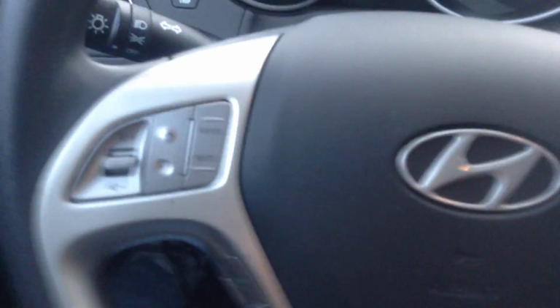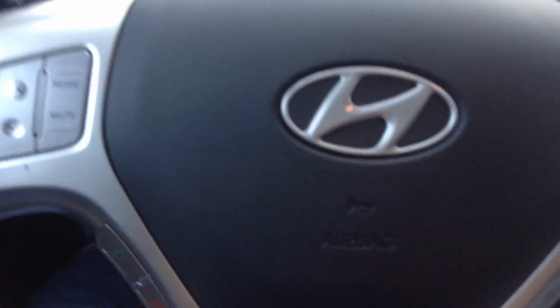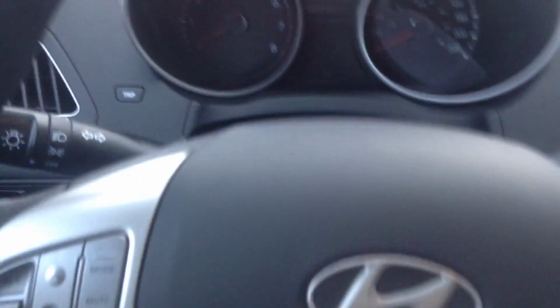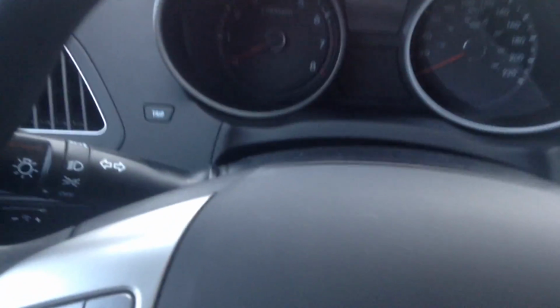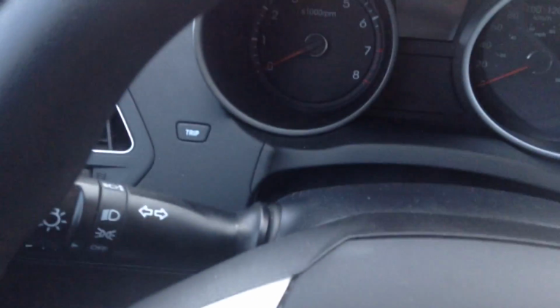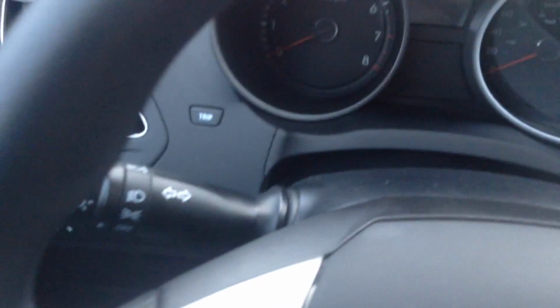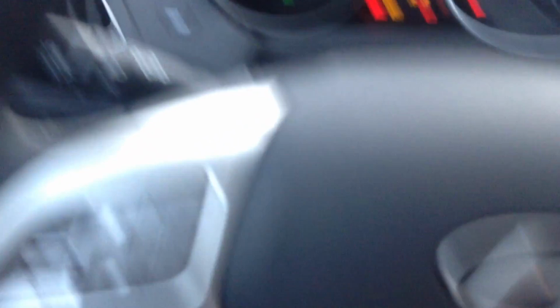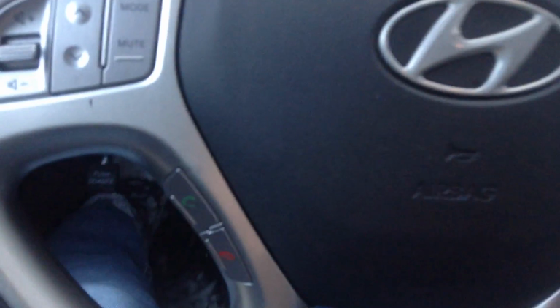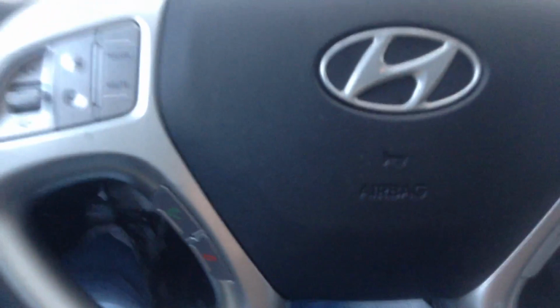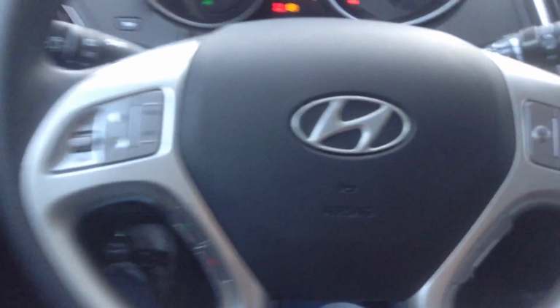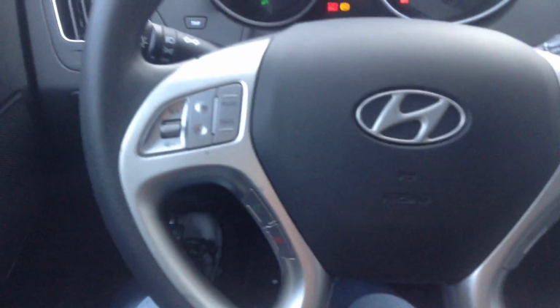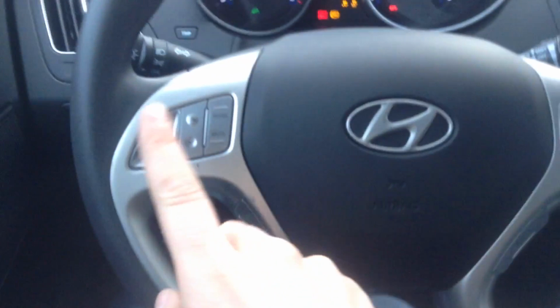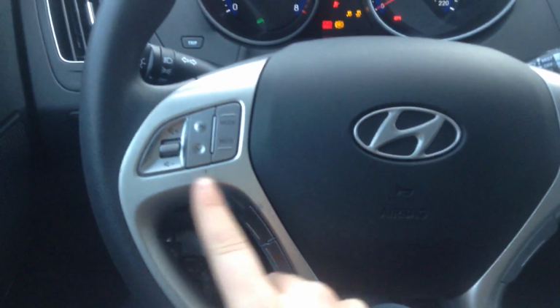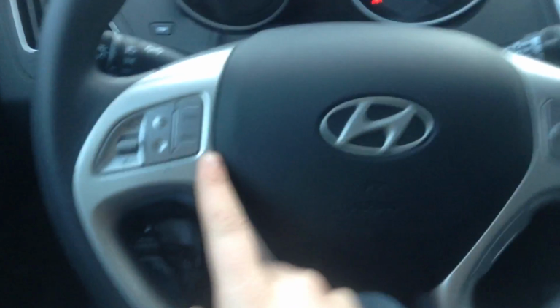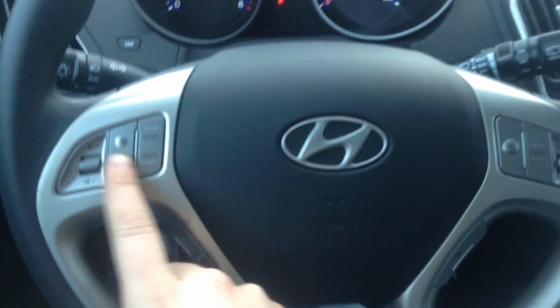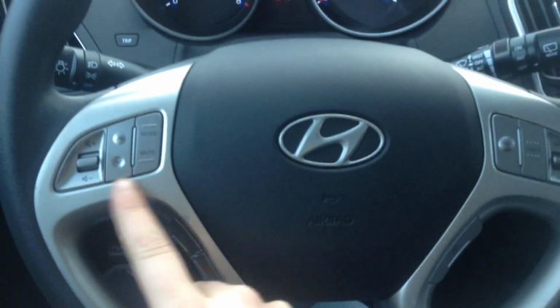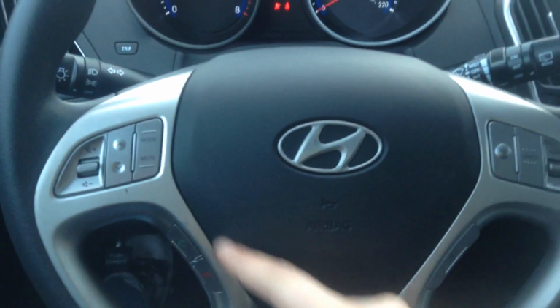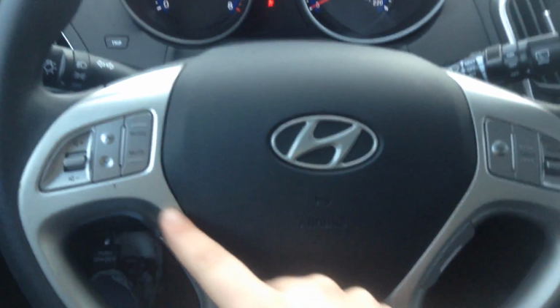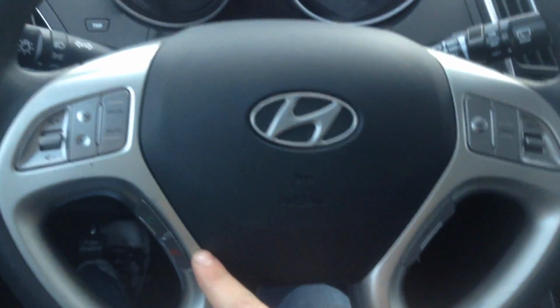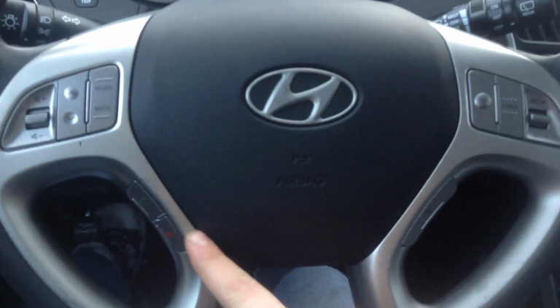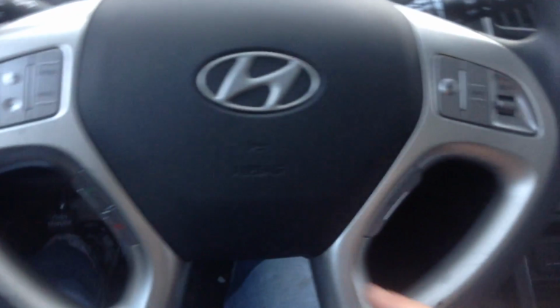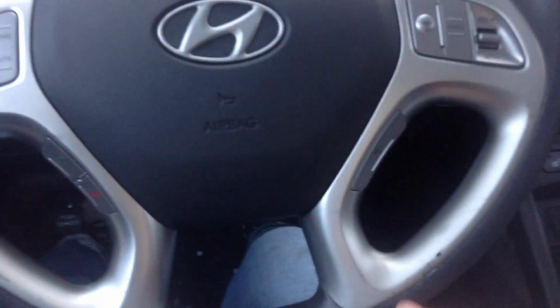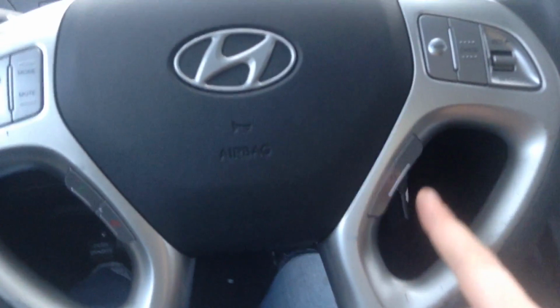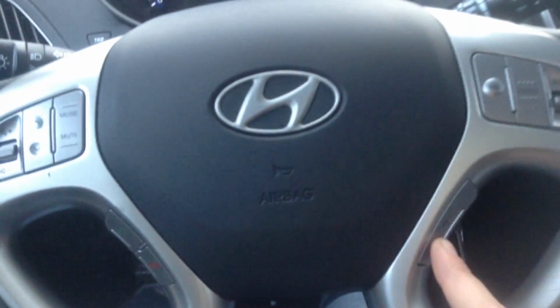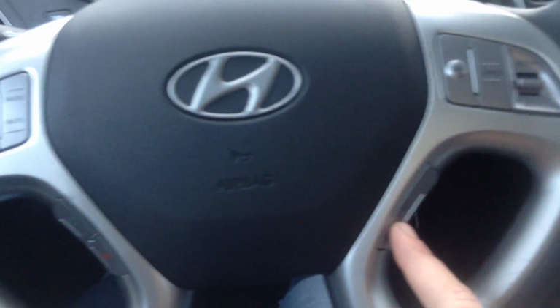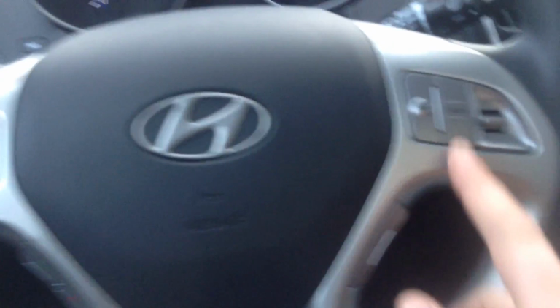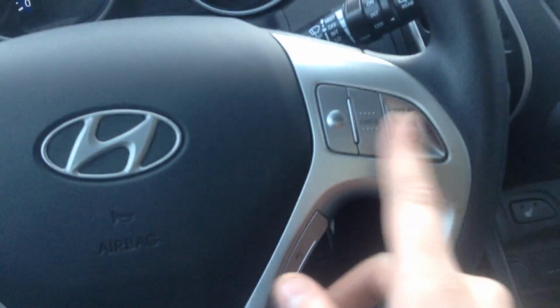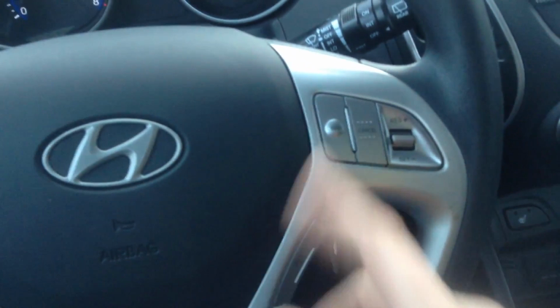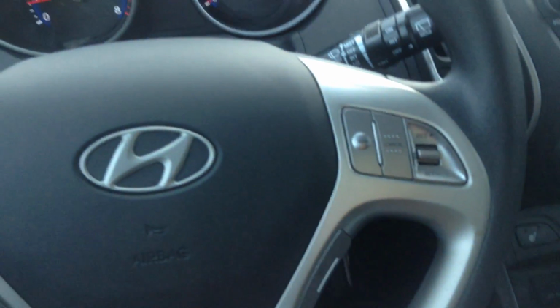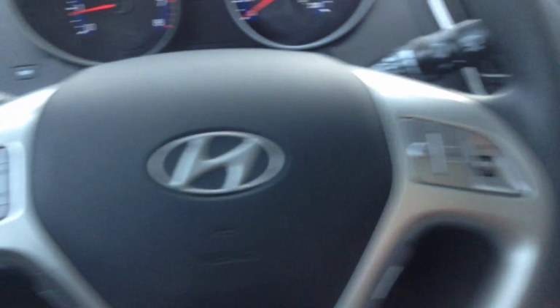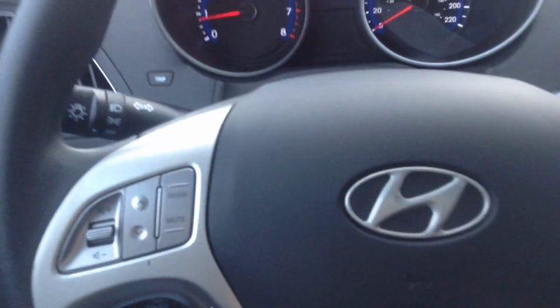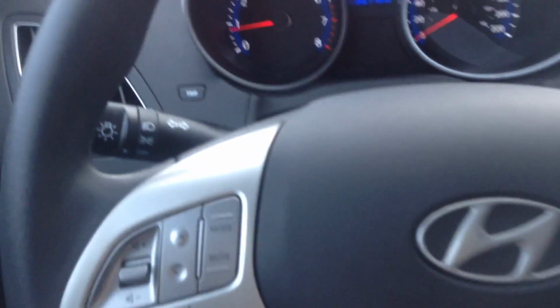Looking down at our steering wheel, we have all of our stereo options over here. Down here we've got Bluetooth. Over here you have your command, and this is your cruise control to the right.